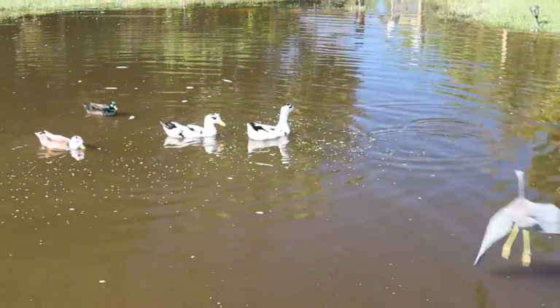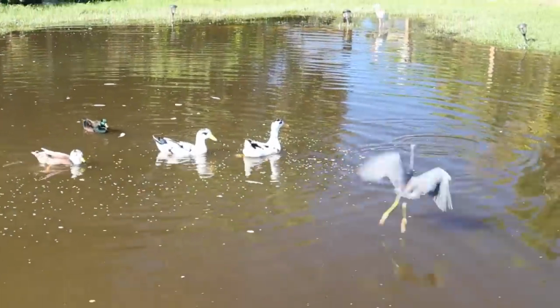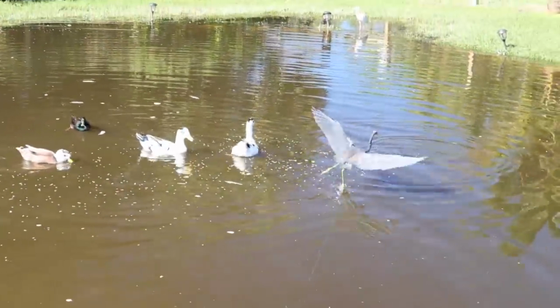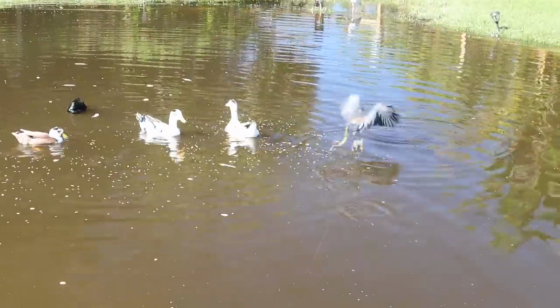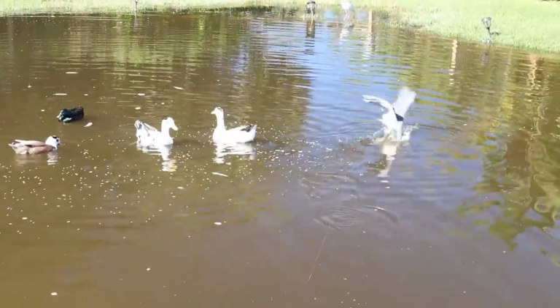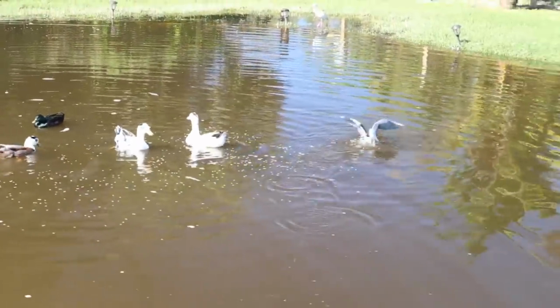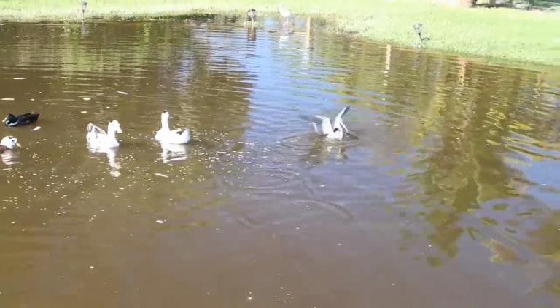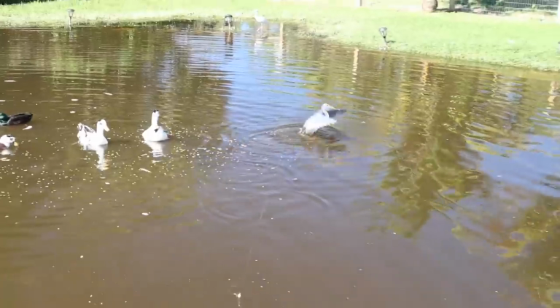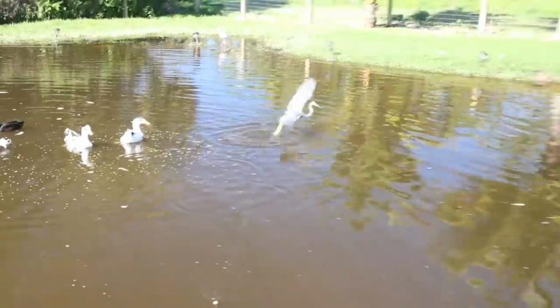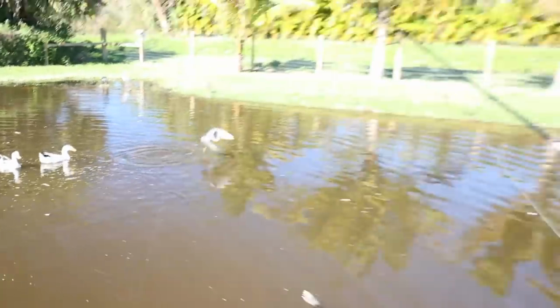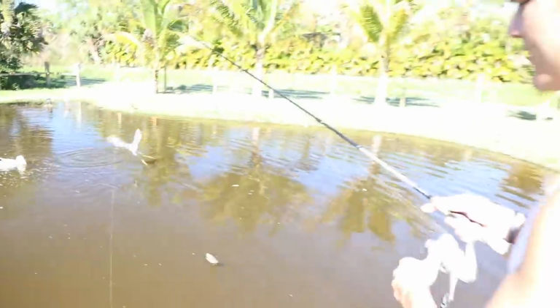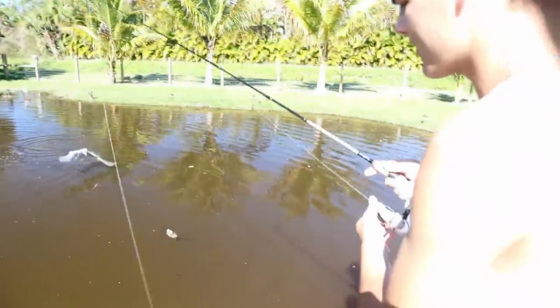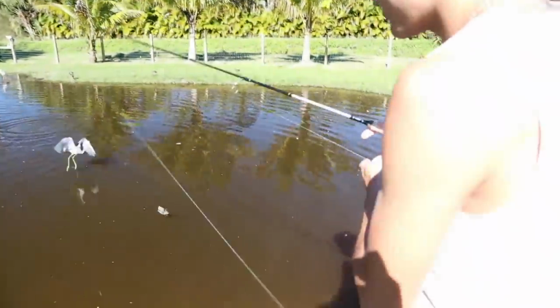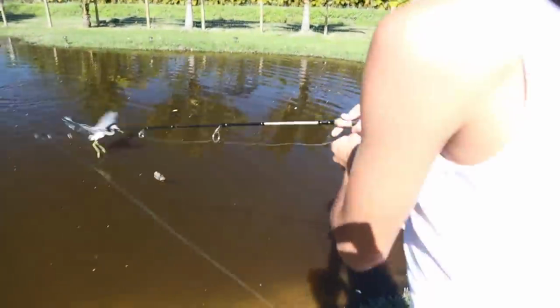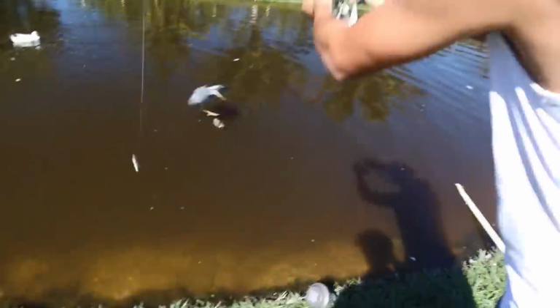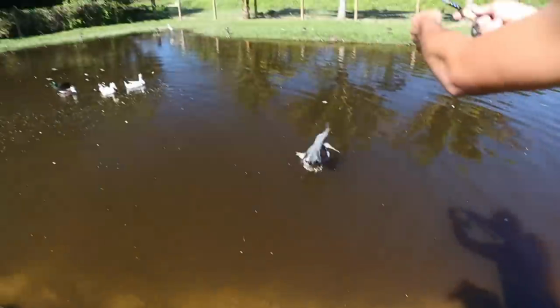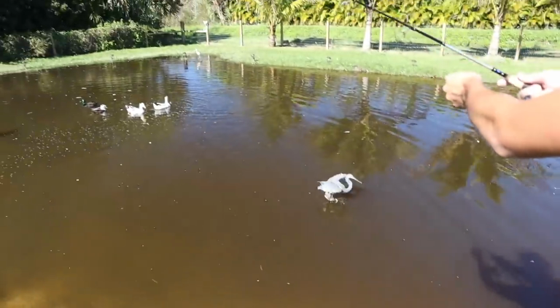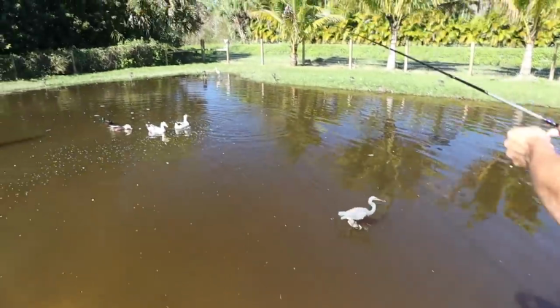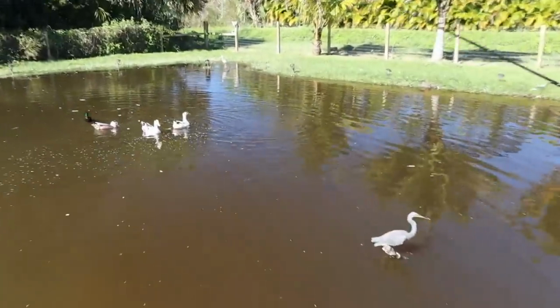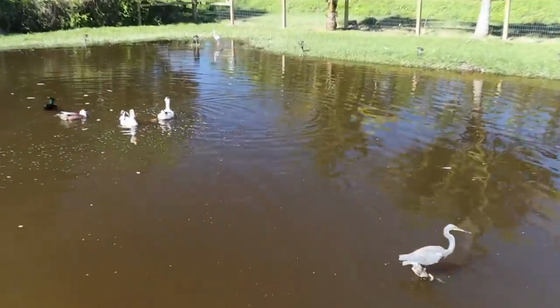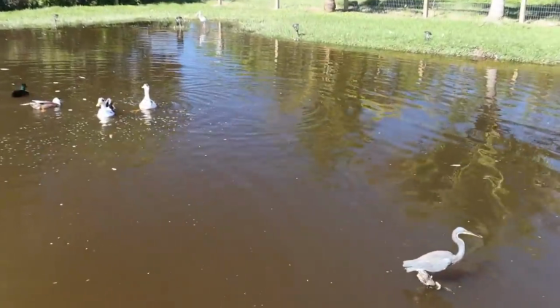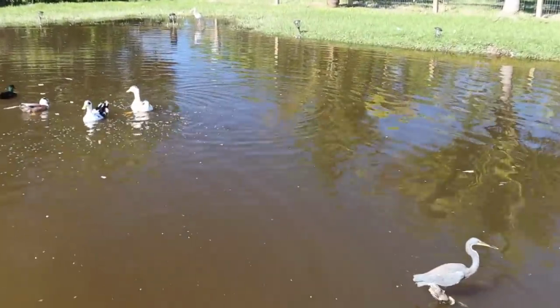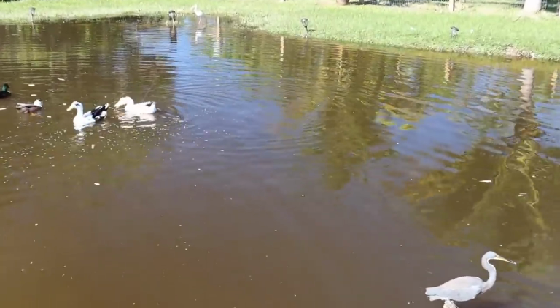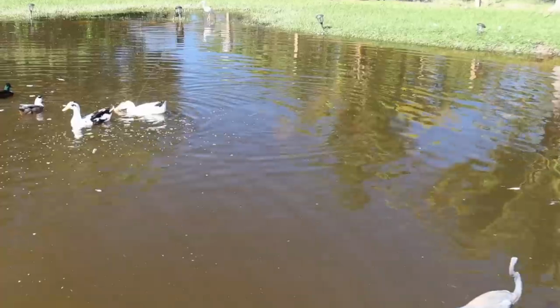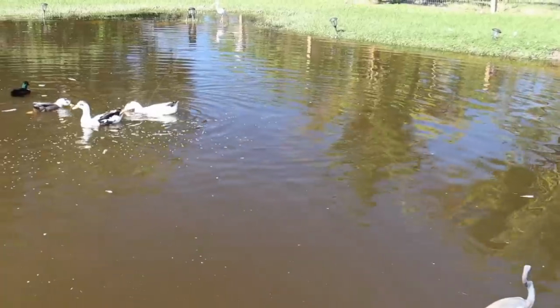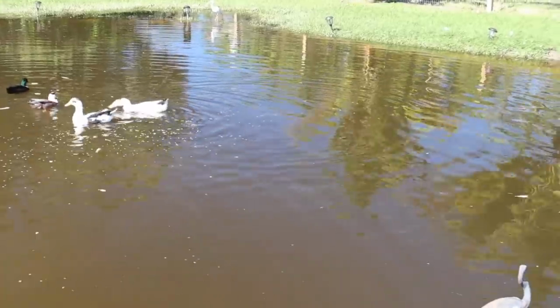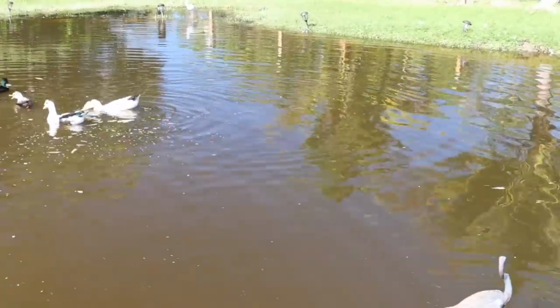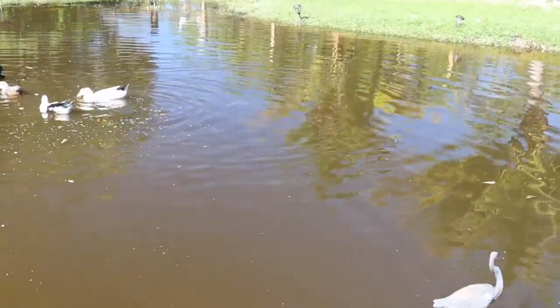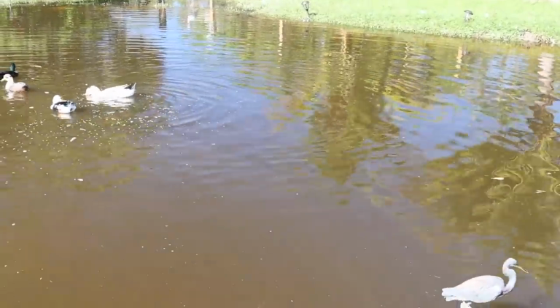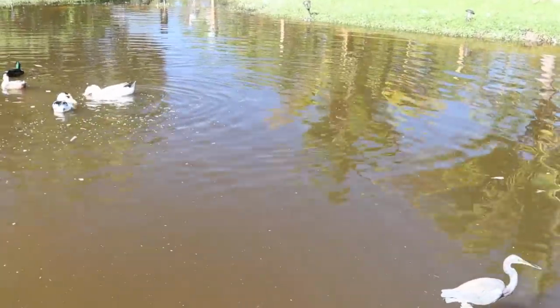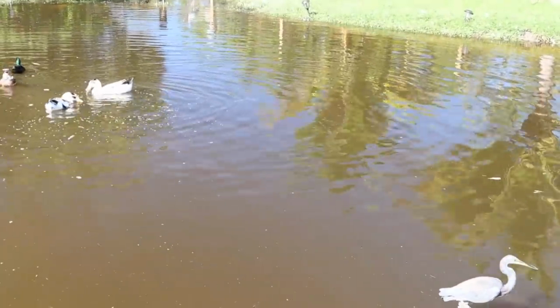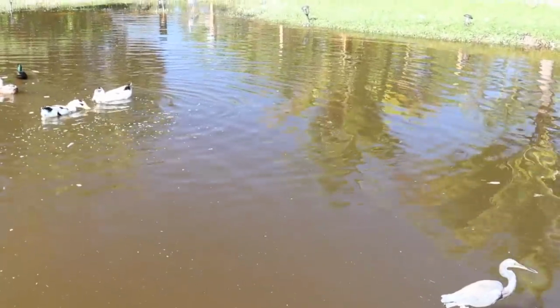Everything's eating — the ducks, too. Look at that little bird. There's big ones in here, man. It's just a matter of time. It sinks so fast. That's the issue.